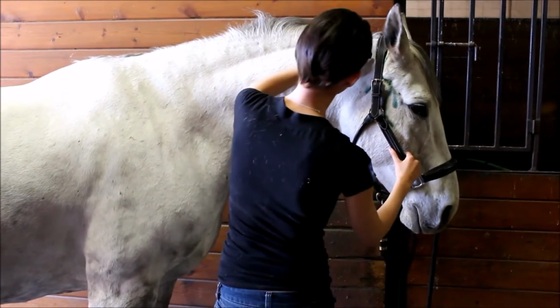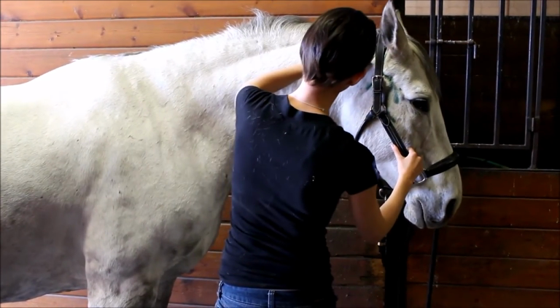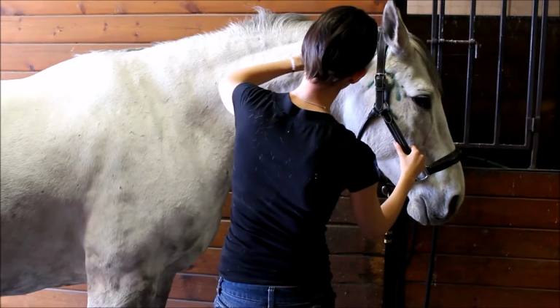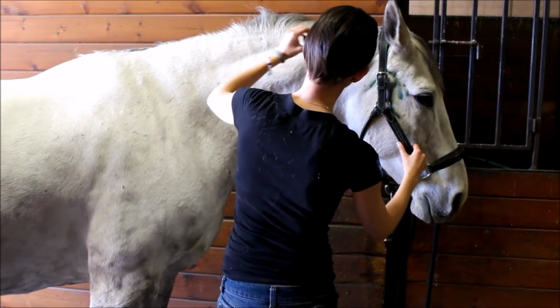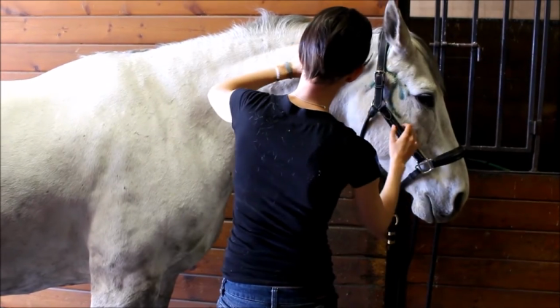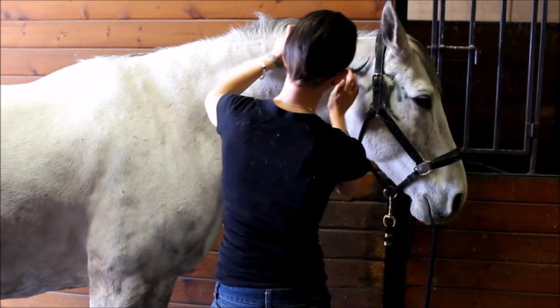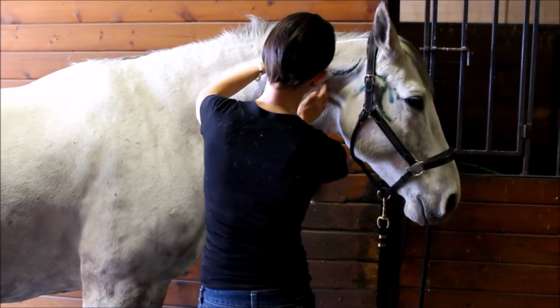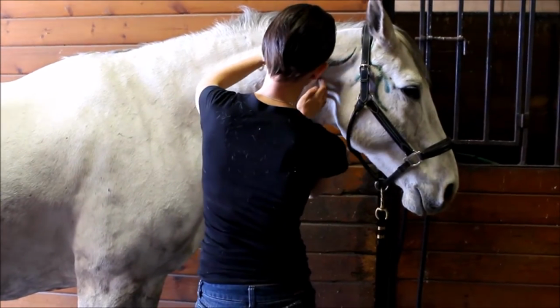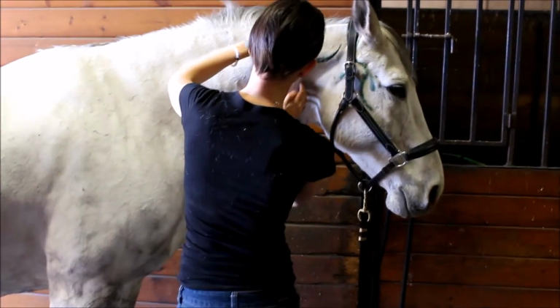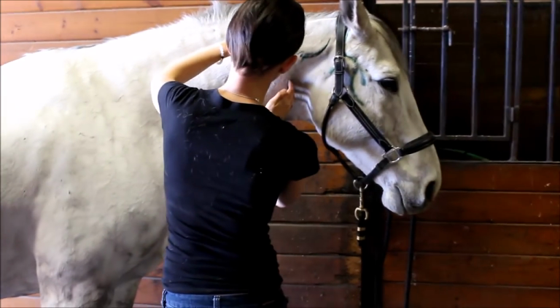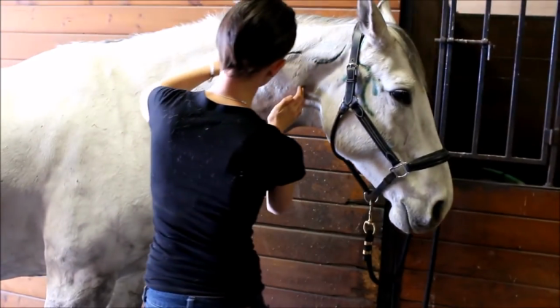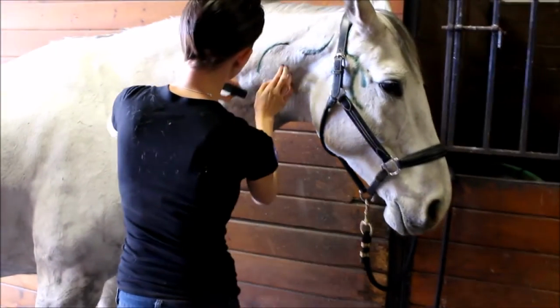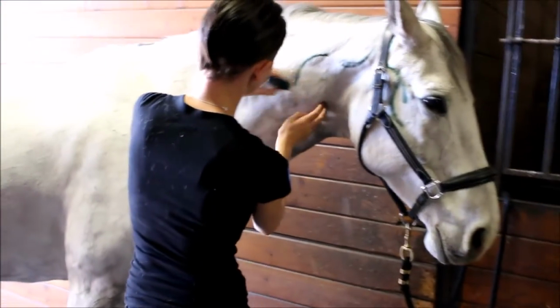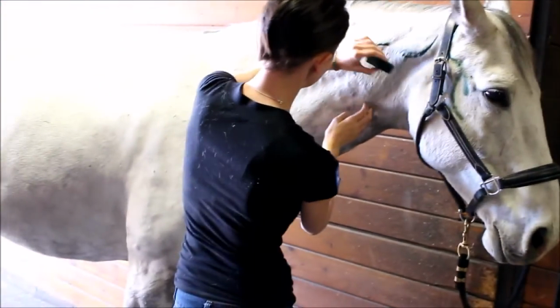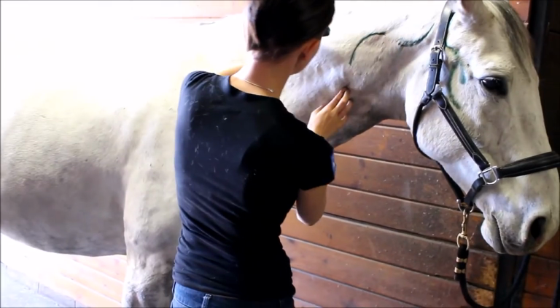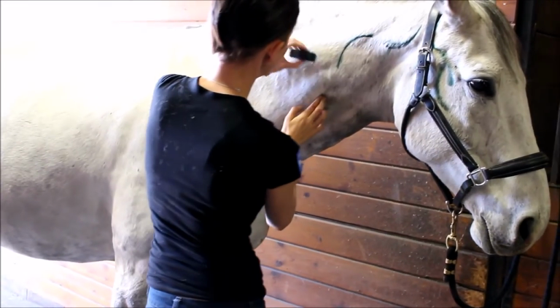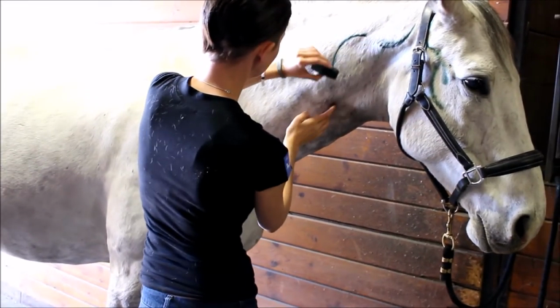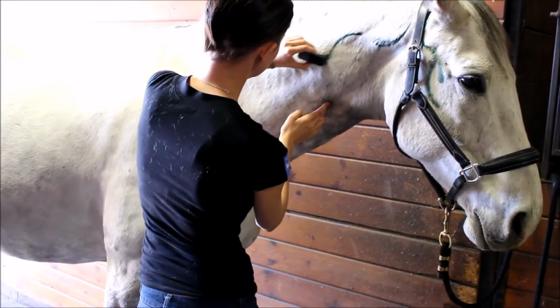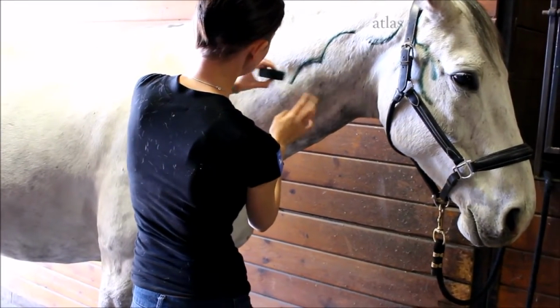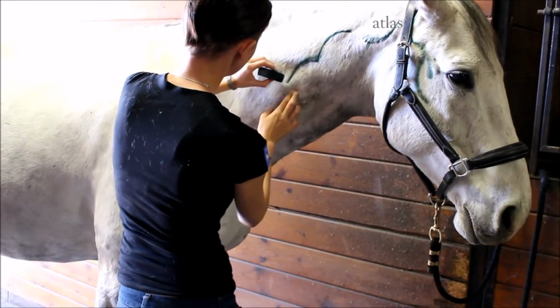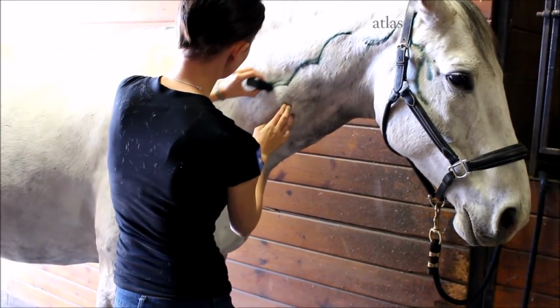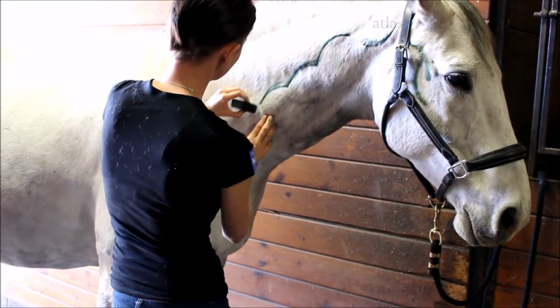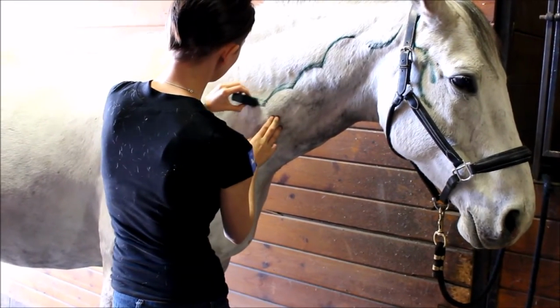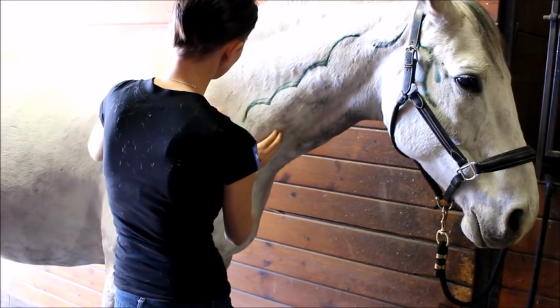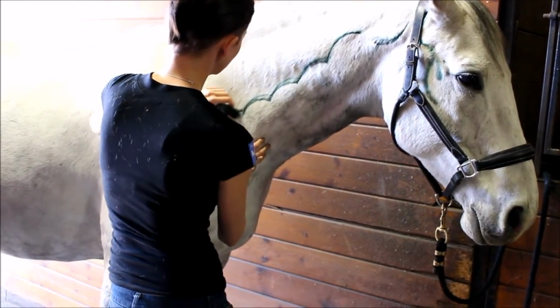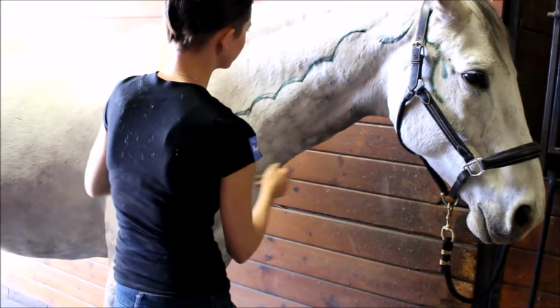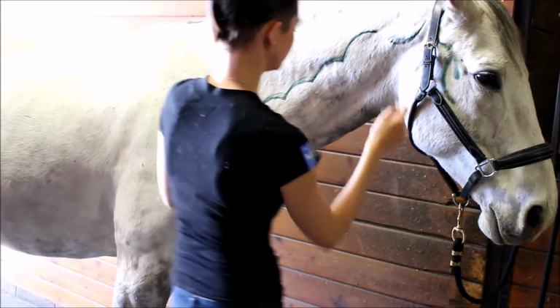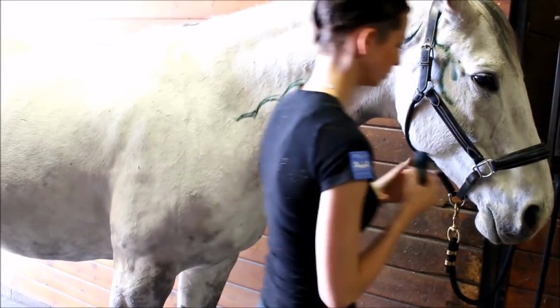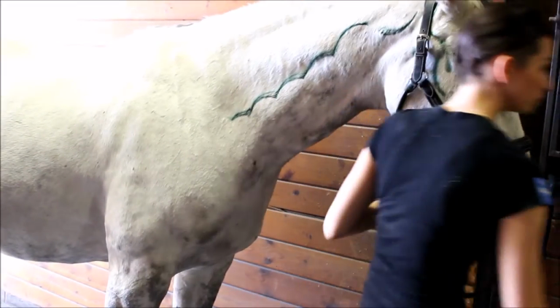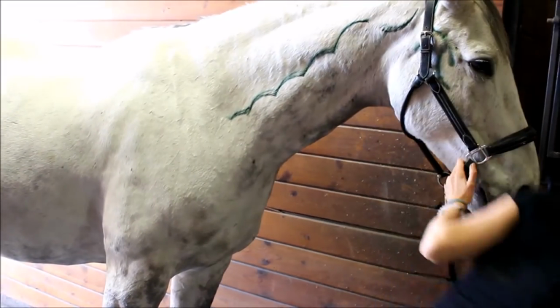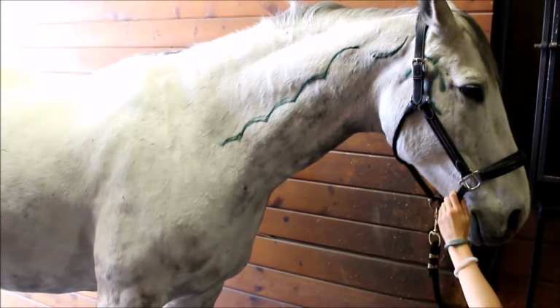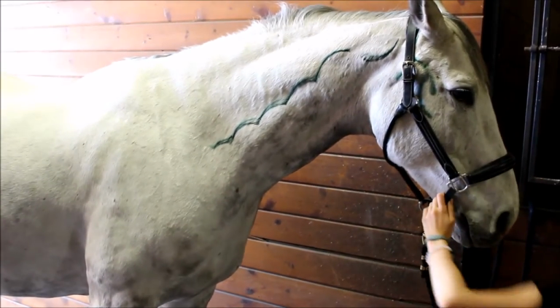First things first is locating the cervical spine or neck bones of the horse. They run along the underline of the neck, and I will draw on the lower edge of the first neck bone or atlas, and then go over the rest of the vertebrae very generally so you can see just where to place your hands.